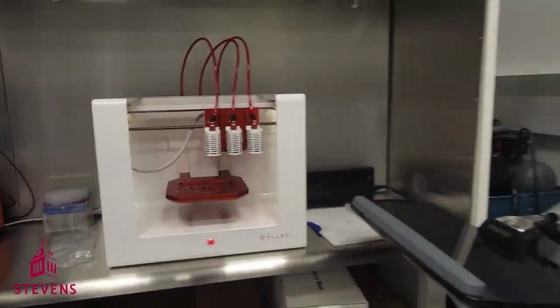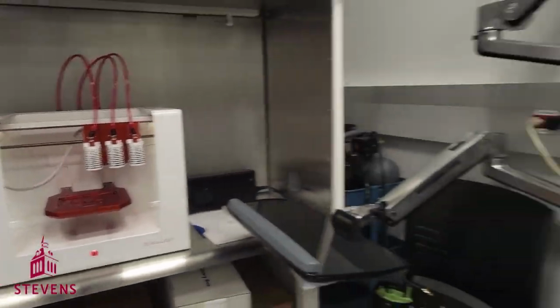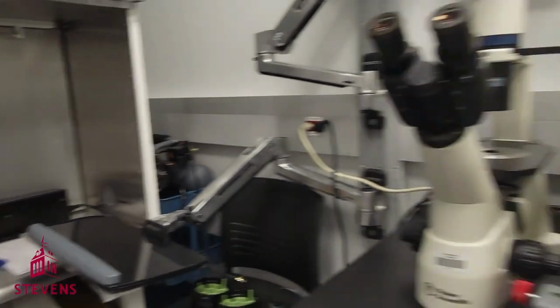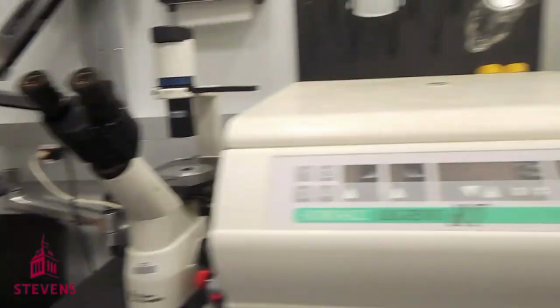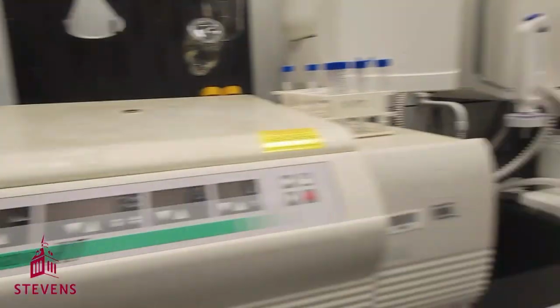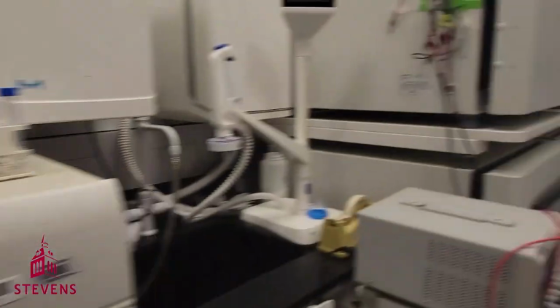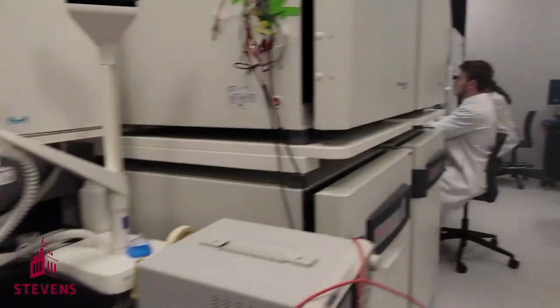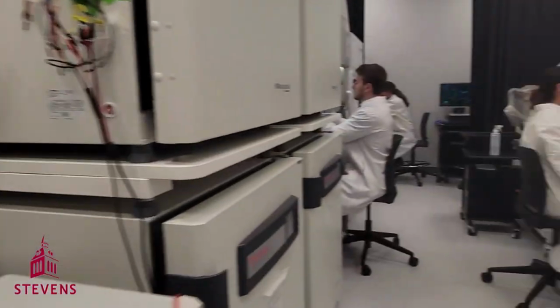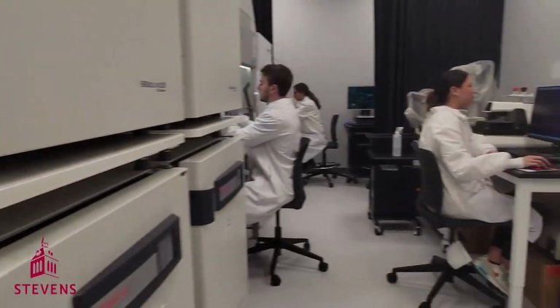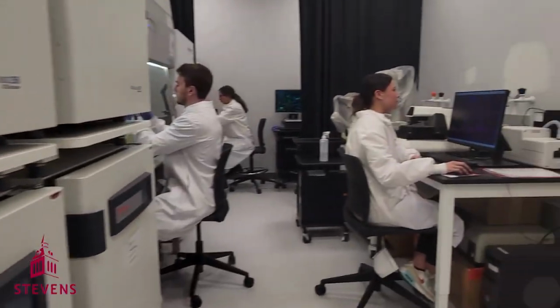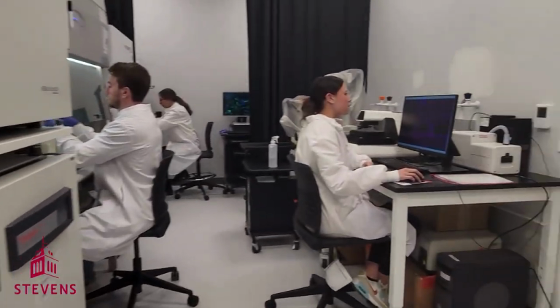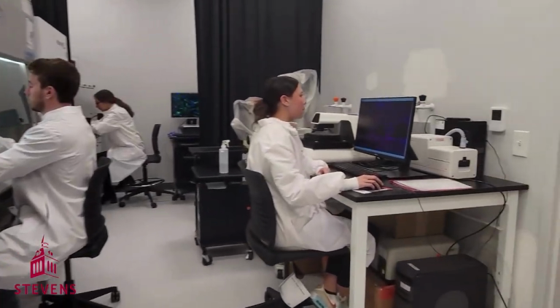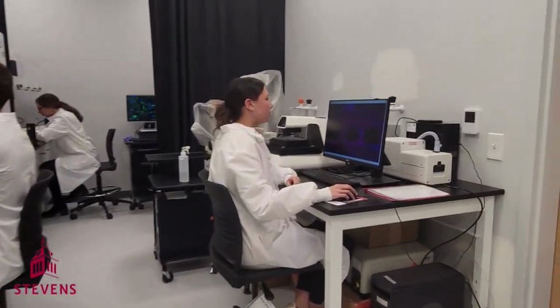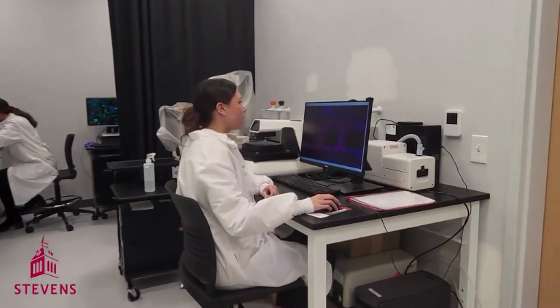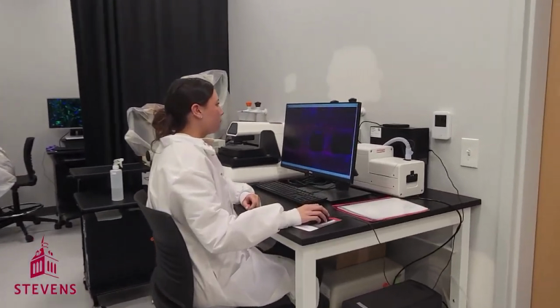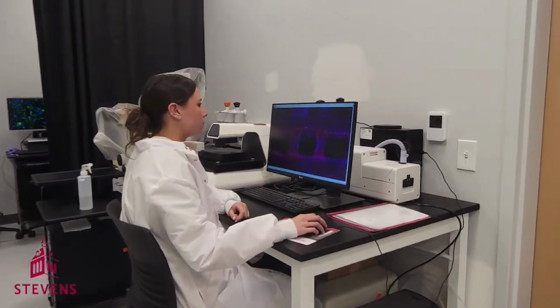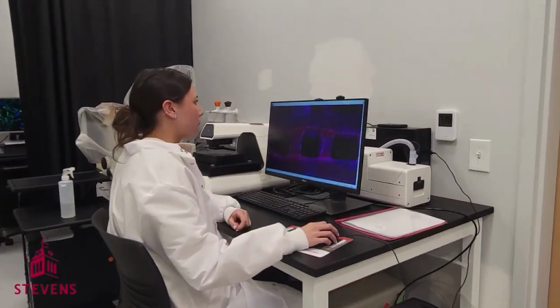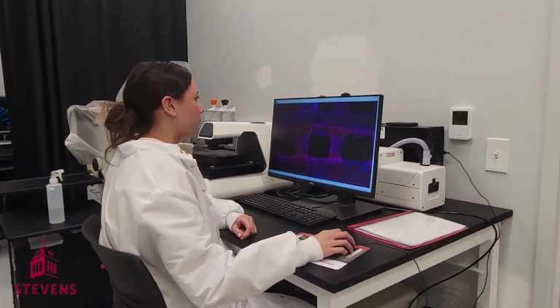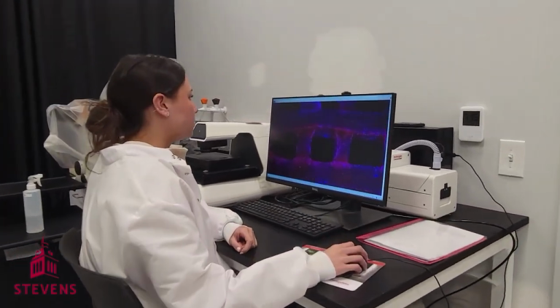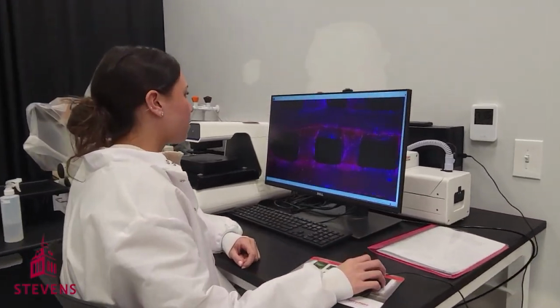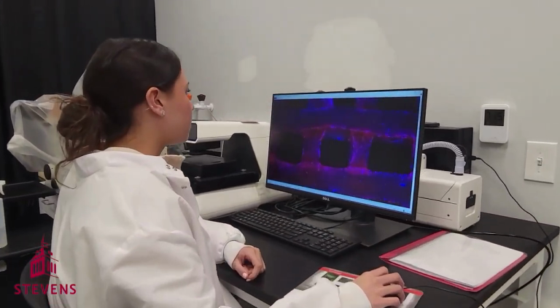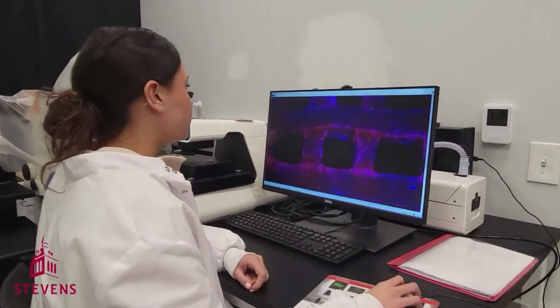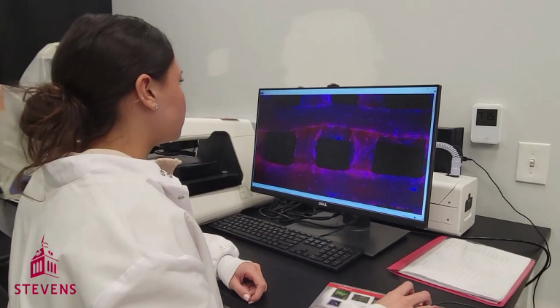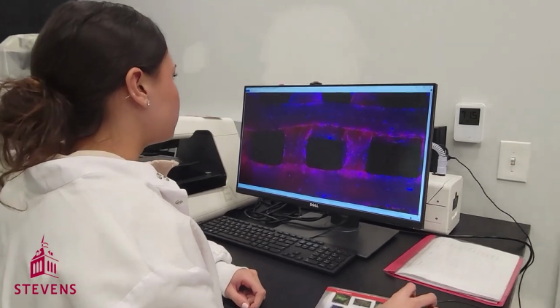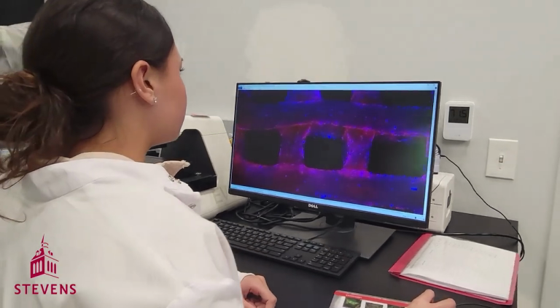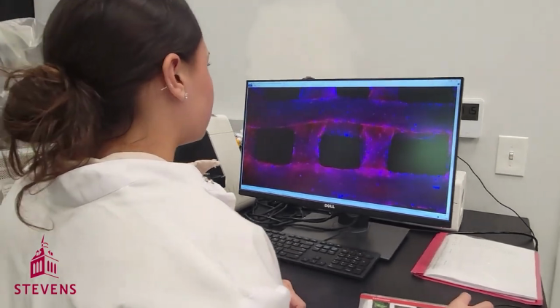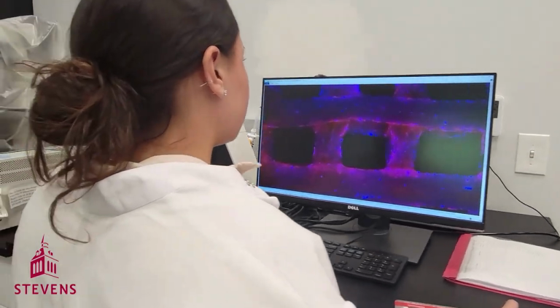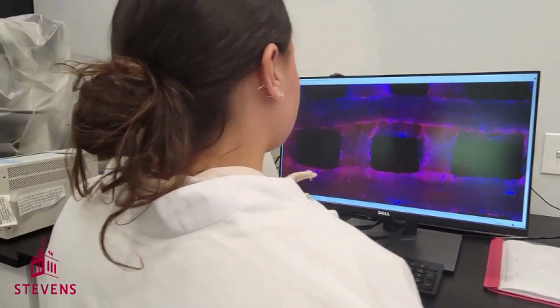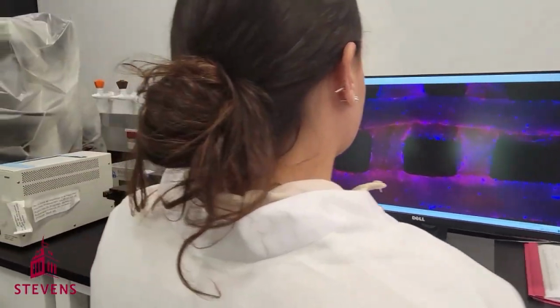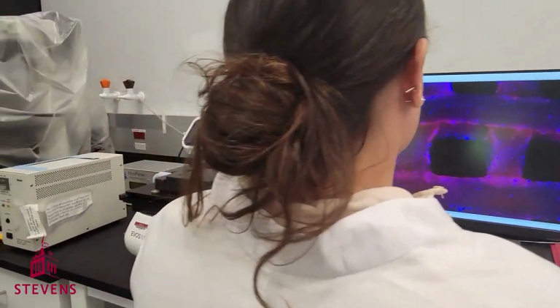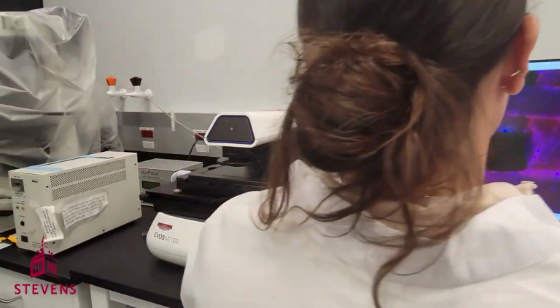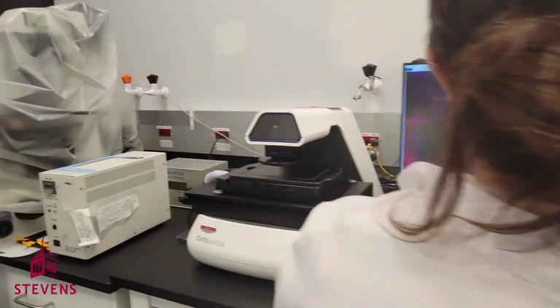In the other half of the room, we have the EVOS. This is a unique microscope that enables us to live image cells.